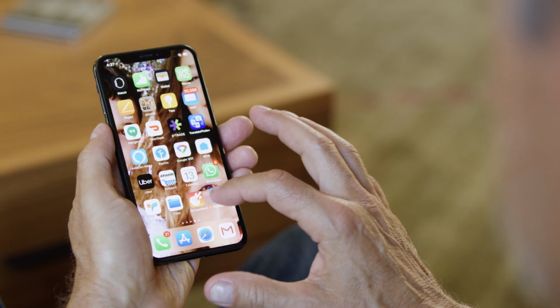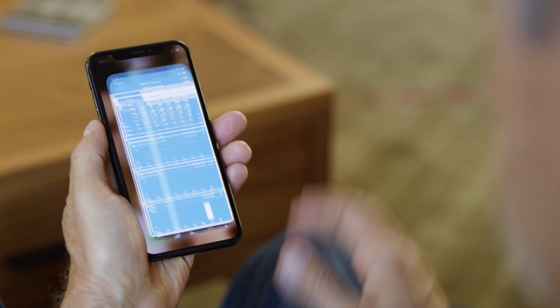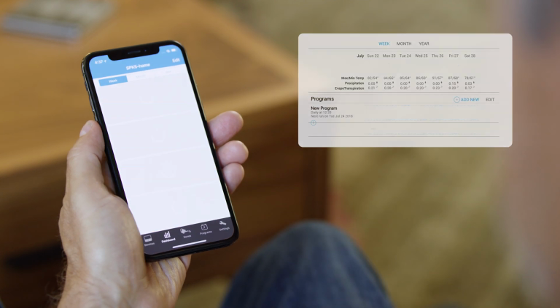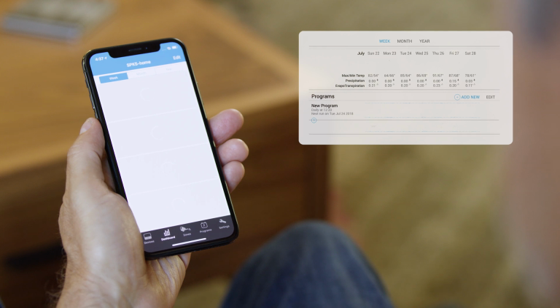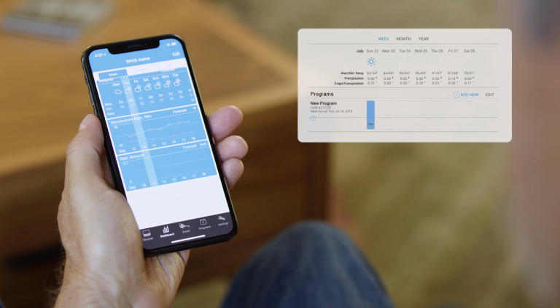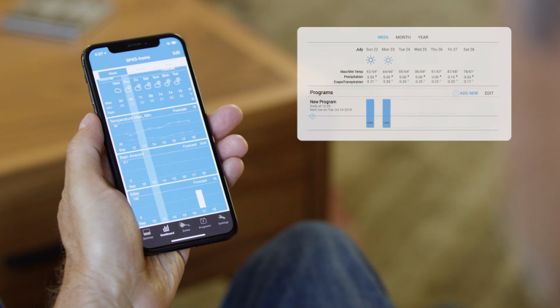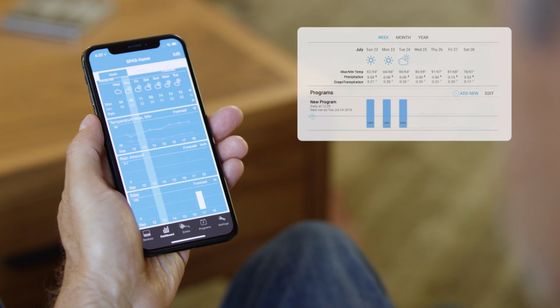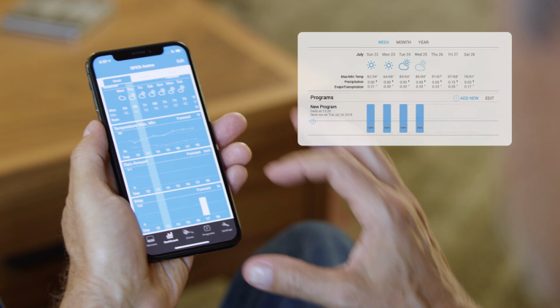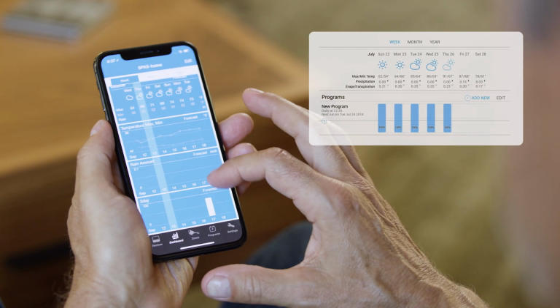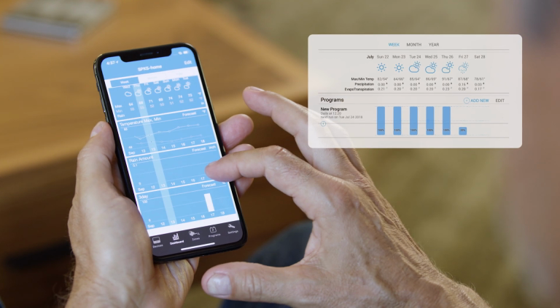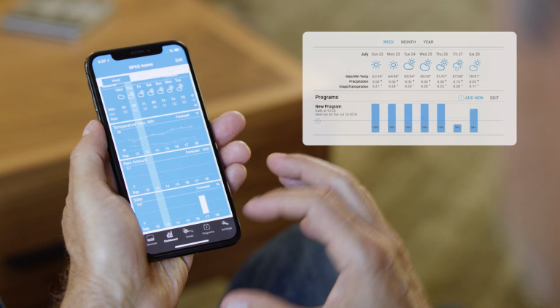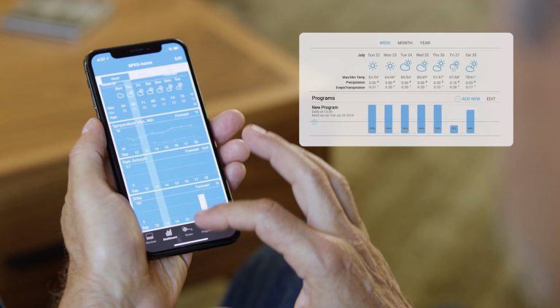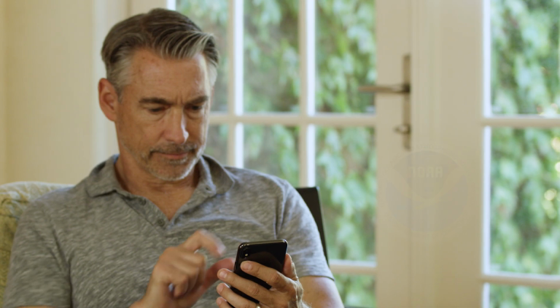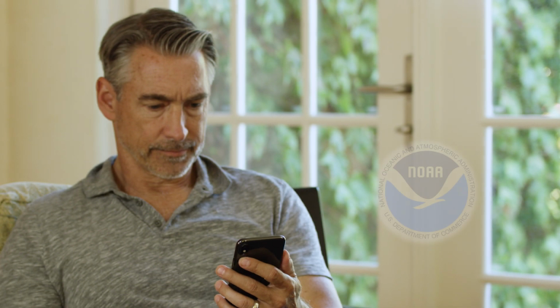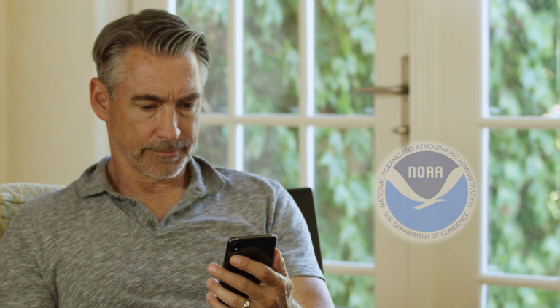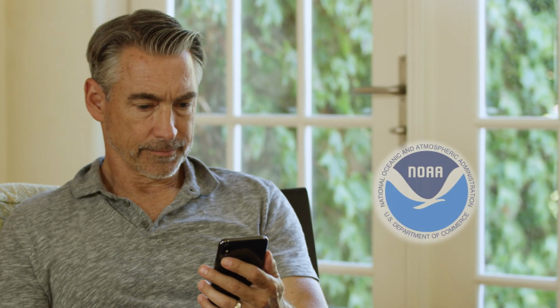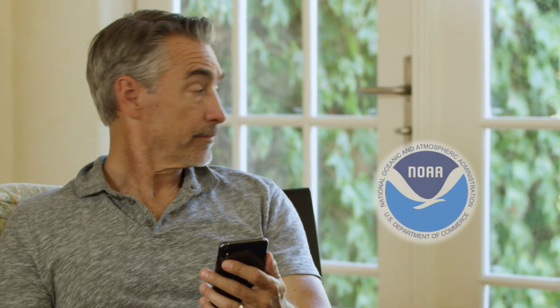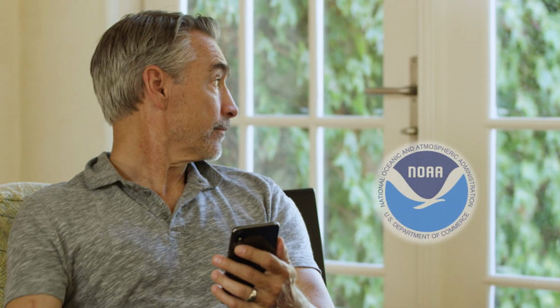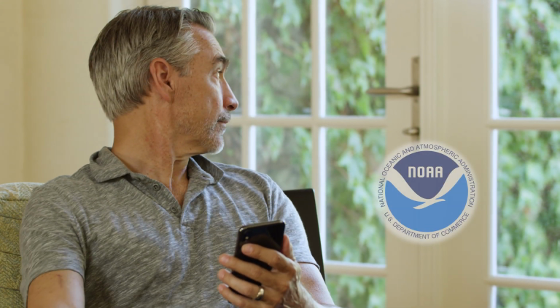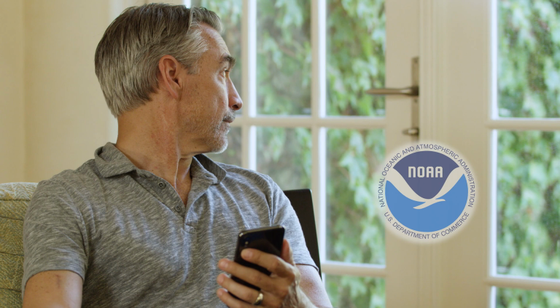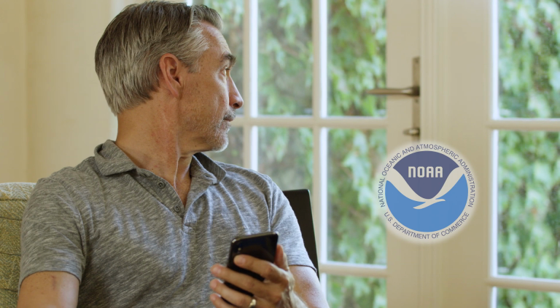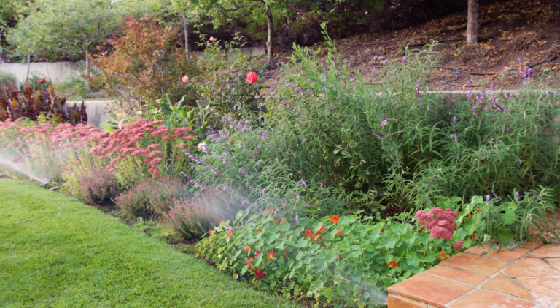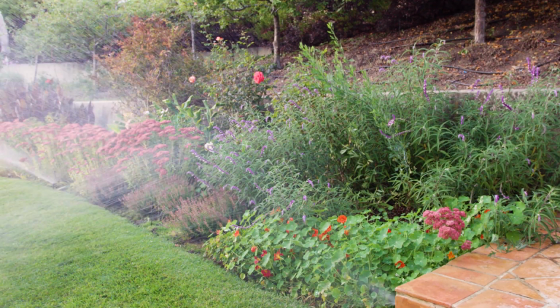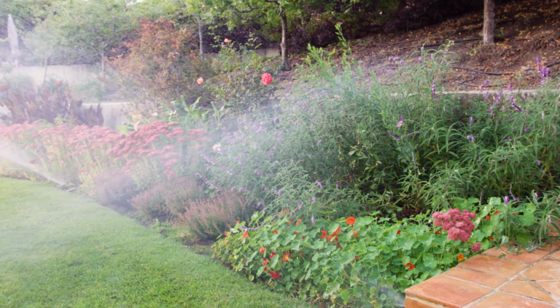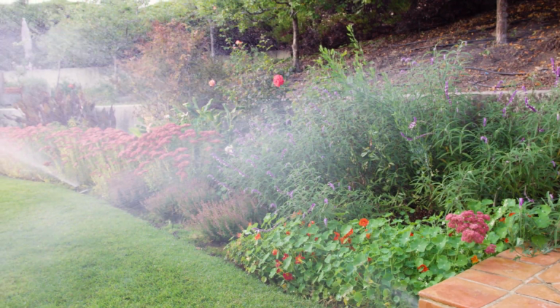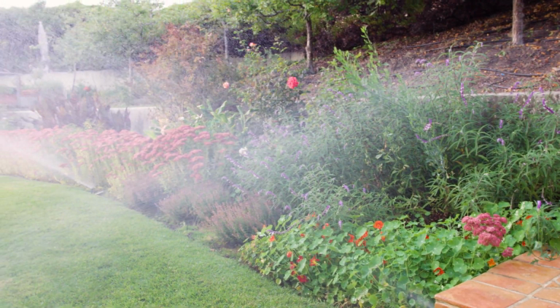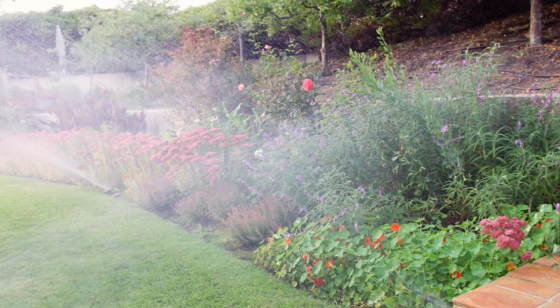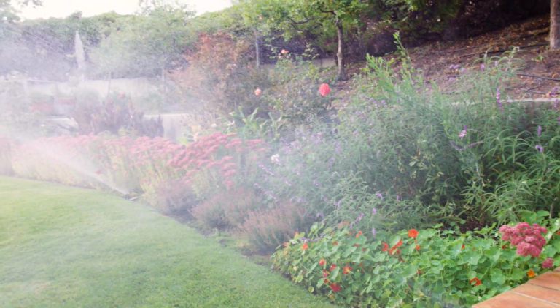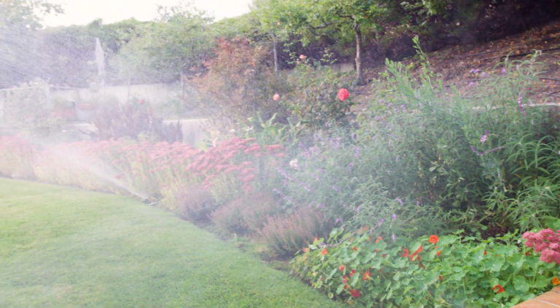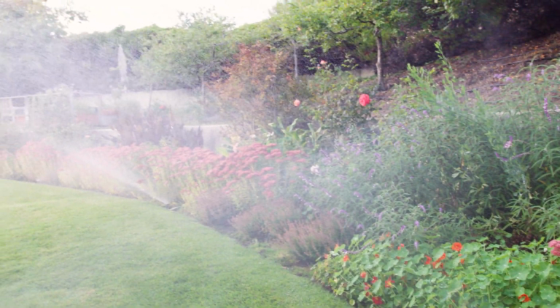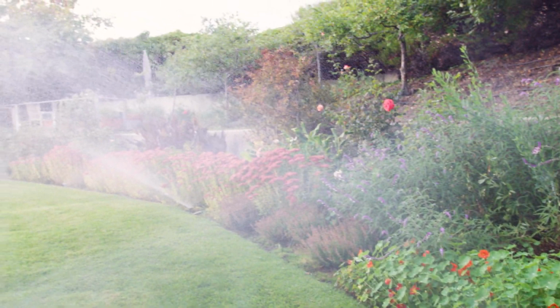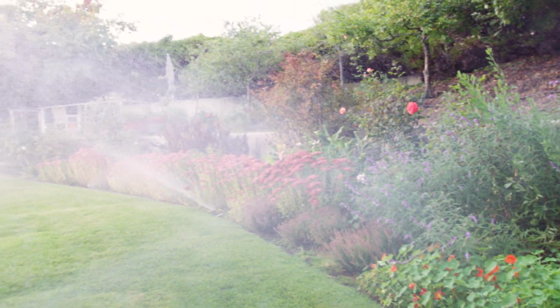Rain Machine conserves water by listening to nature. It gets weather from NOAA and a multitude of local weather stations, adjusting your watering schedule accordingly.